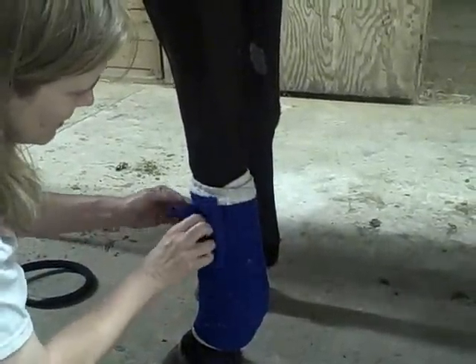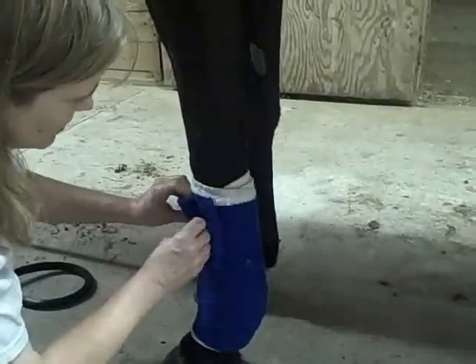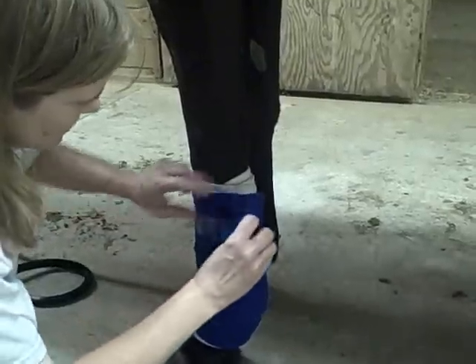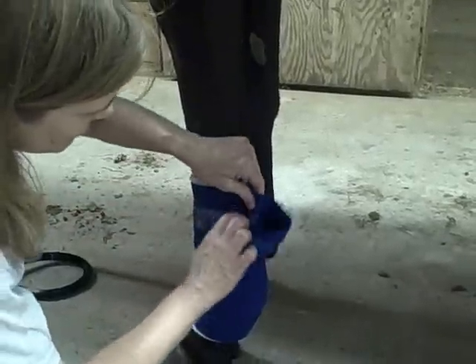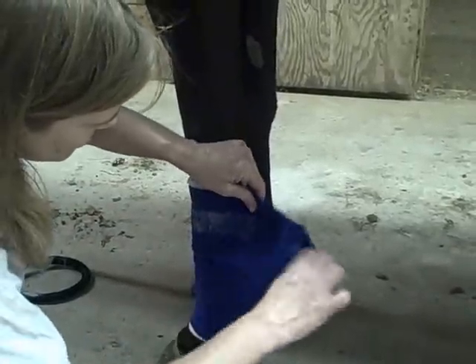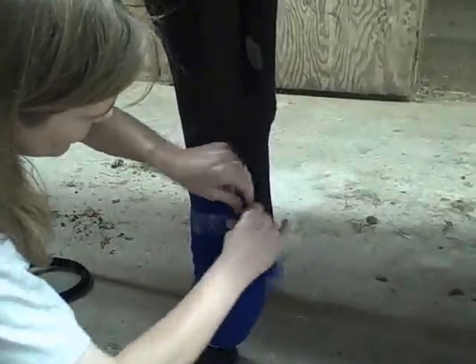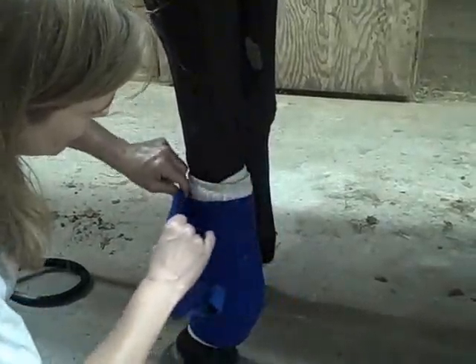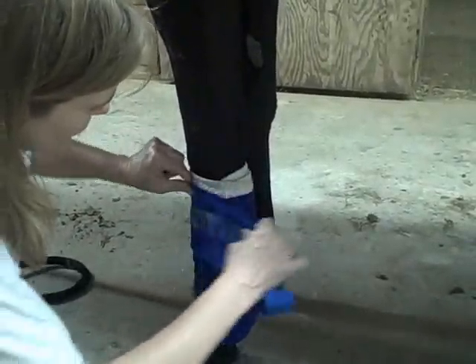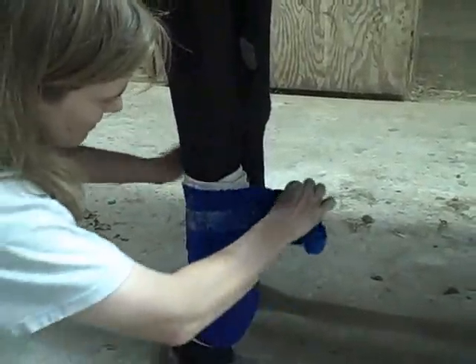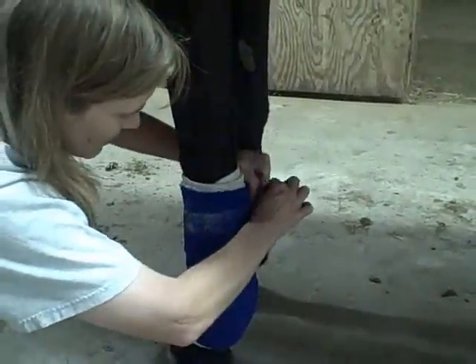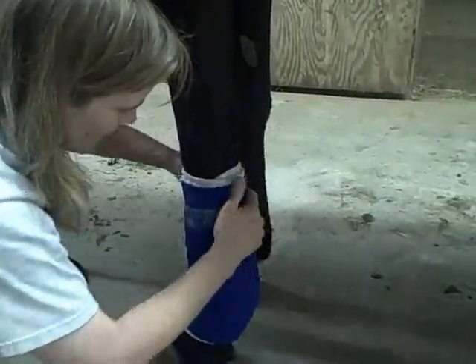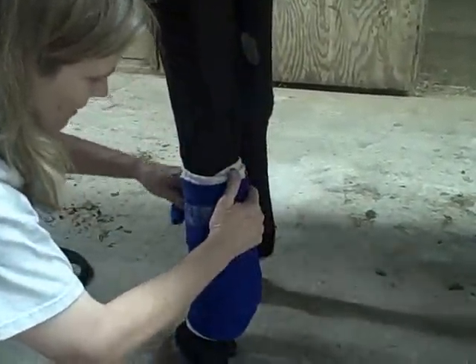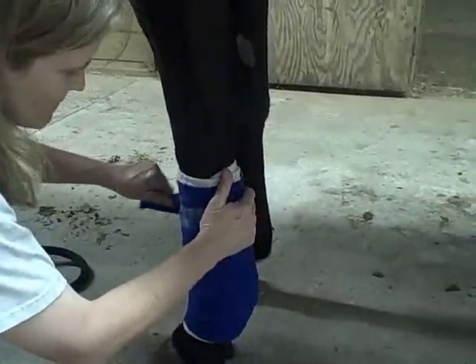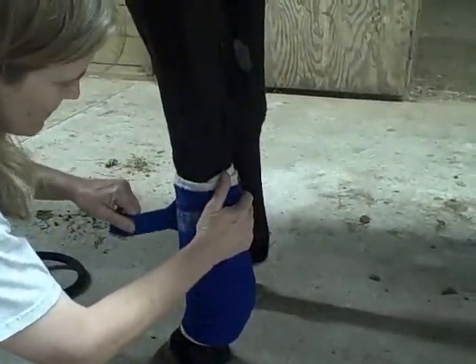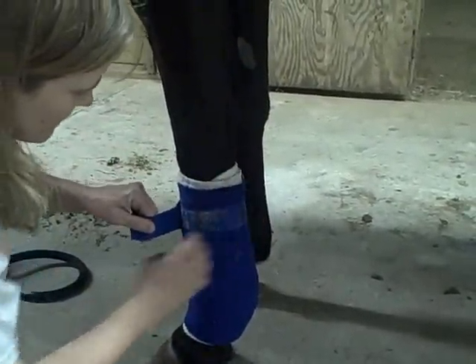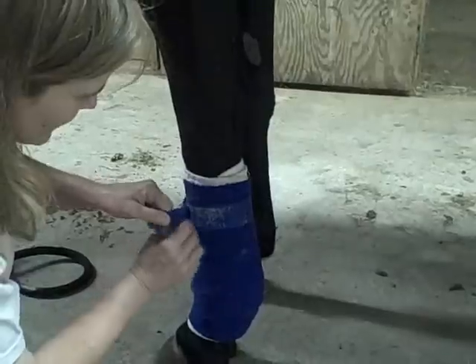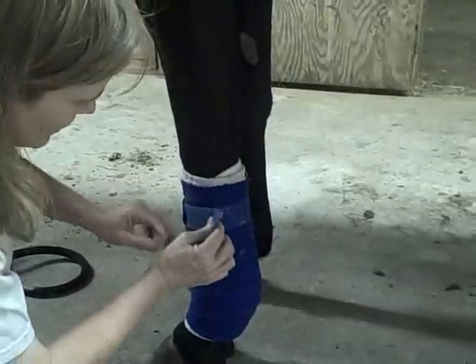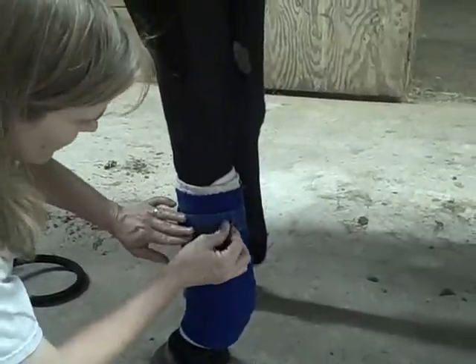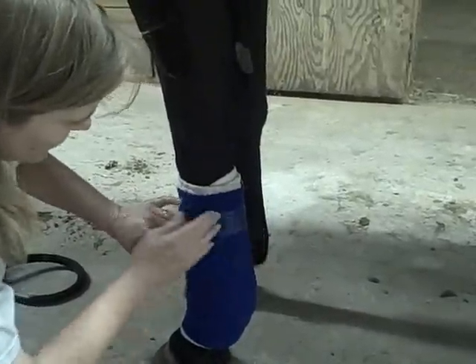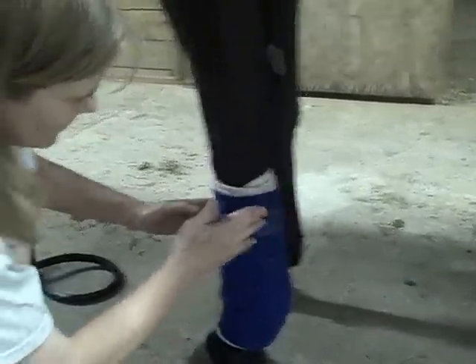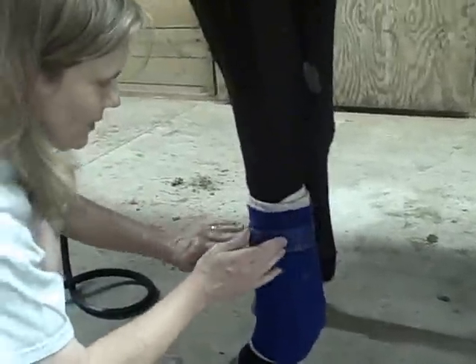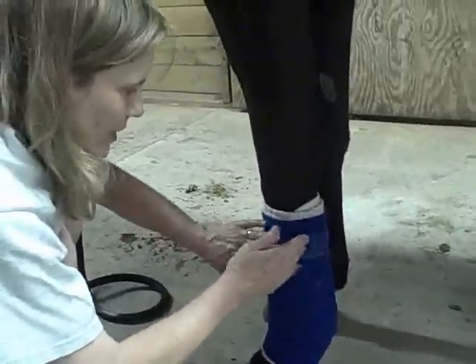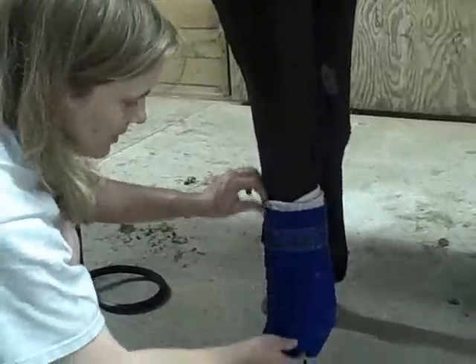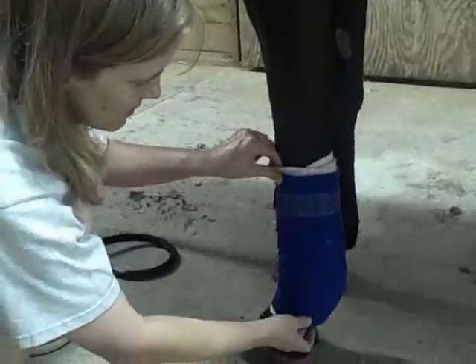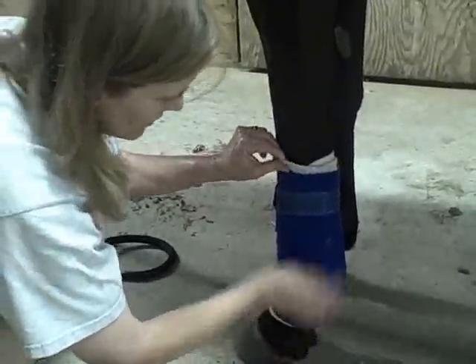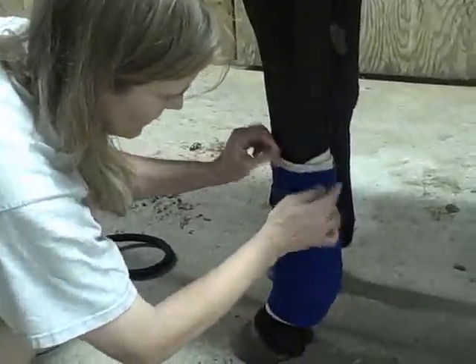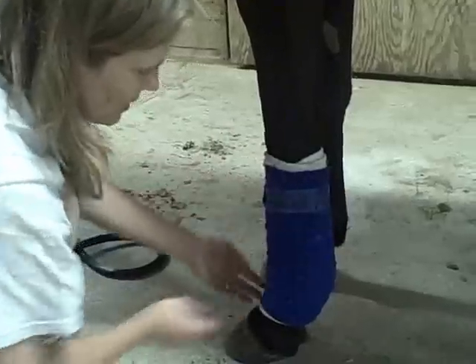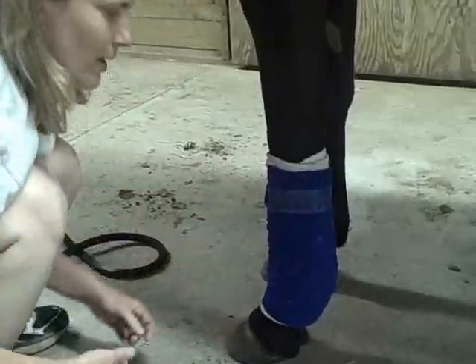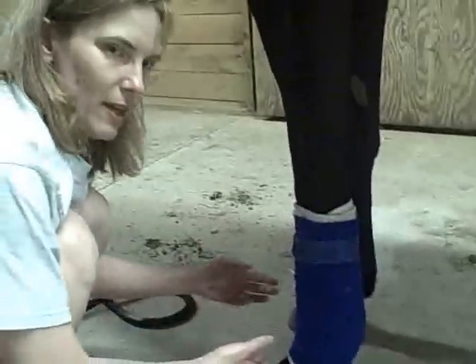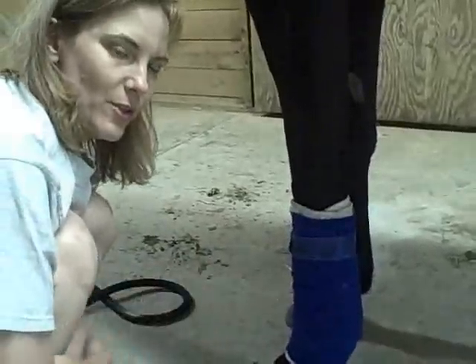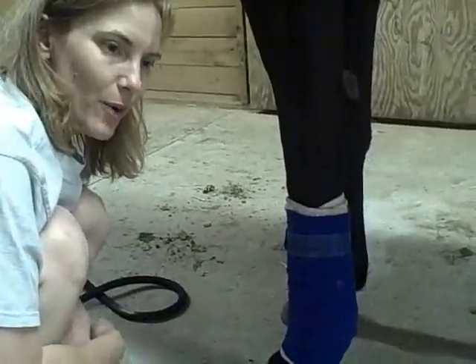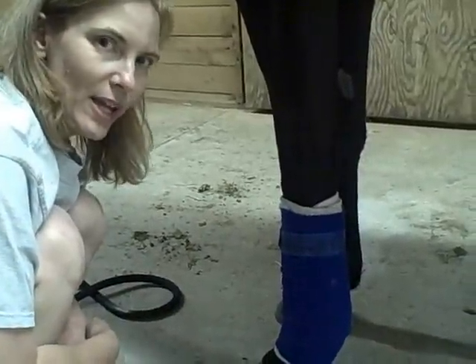And you just pull the little velcros off. And there you go — you just velcro the two ends together. And there you have your wrapped leg.